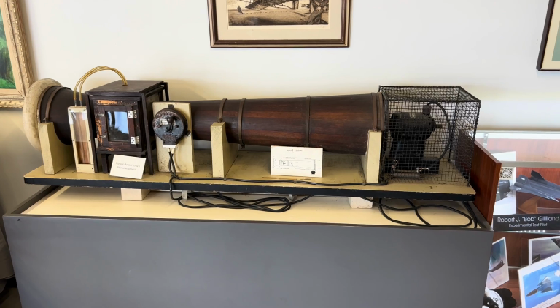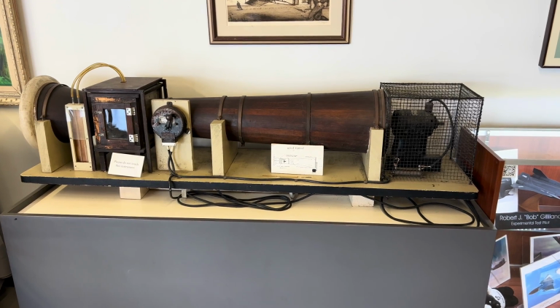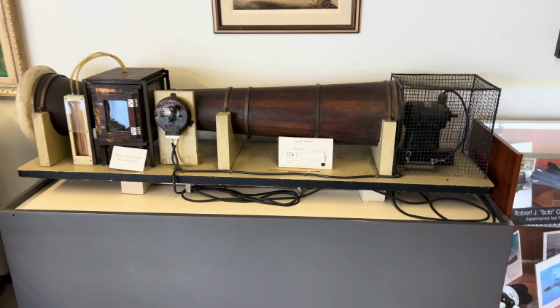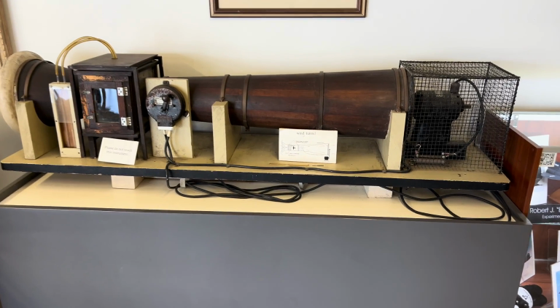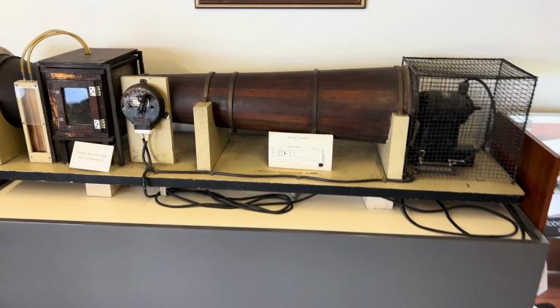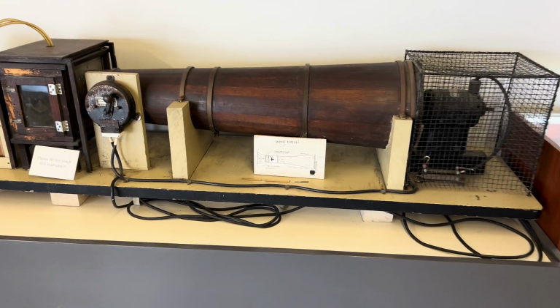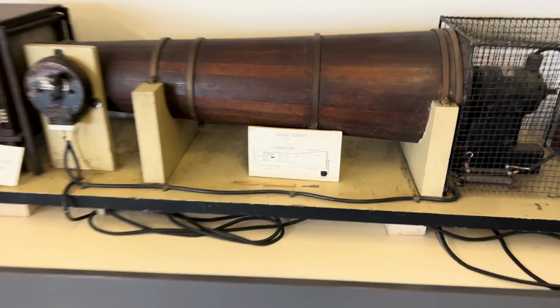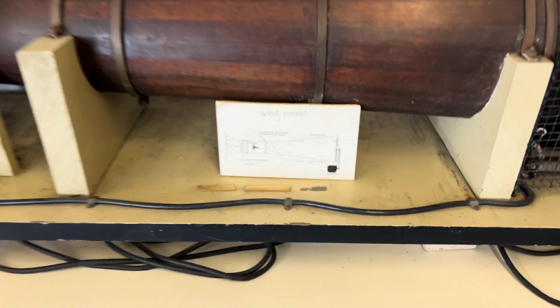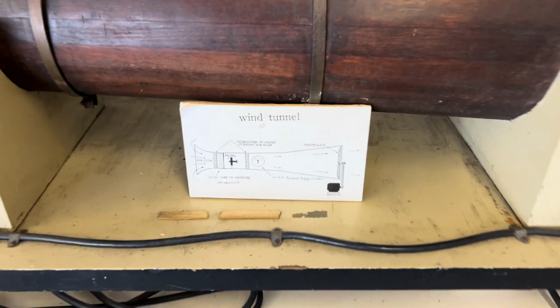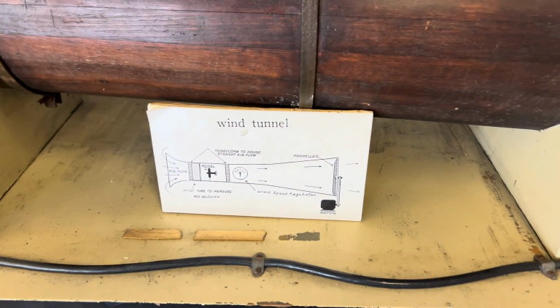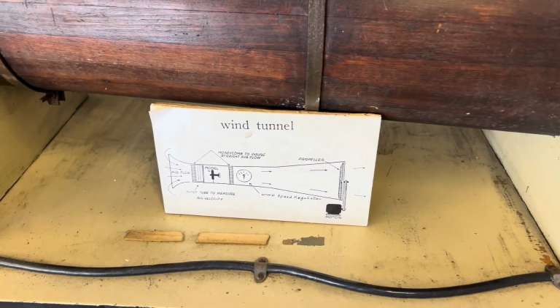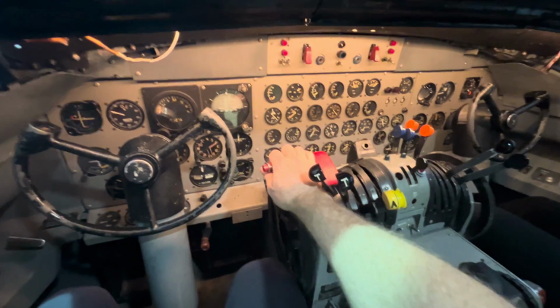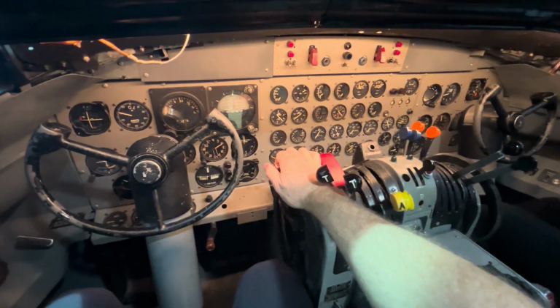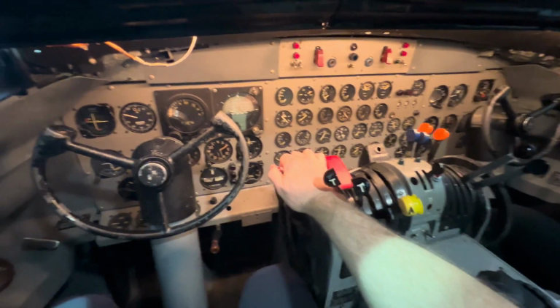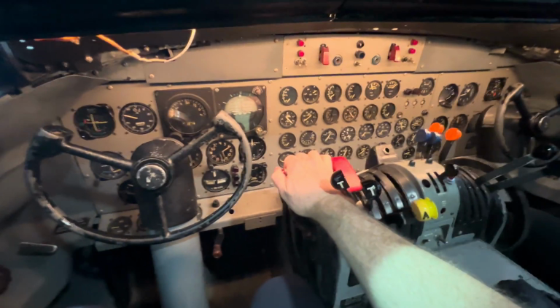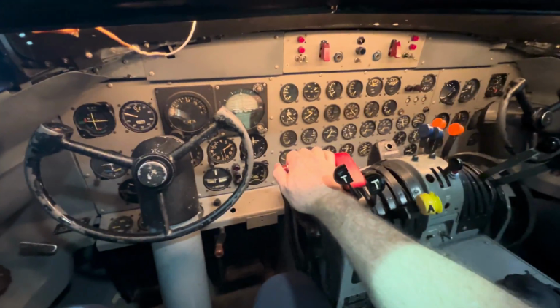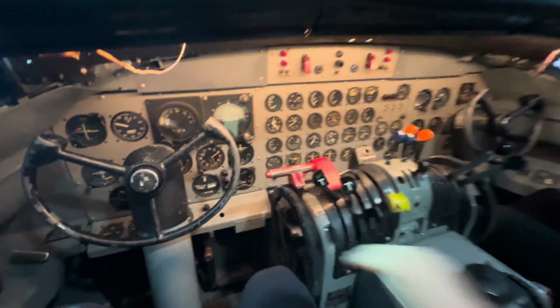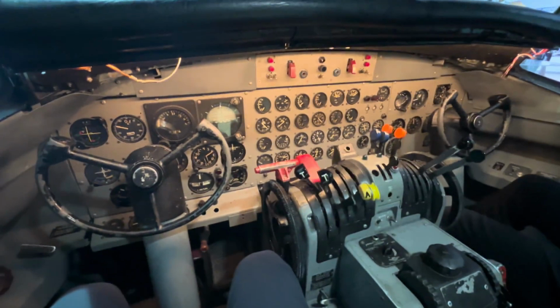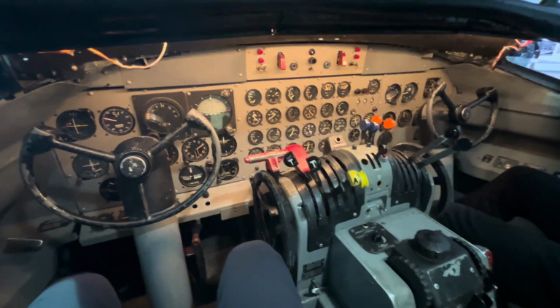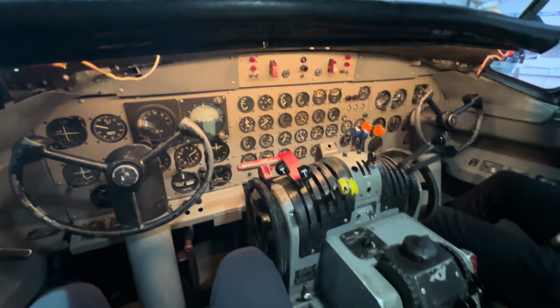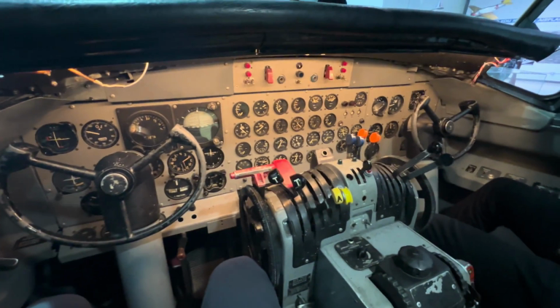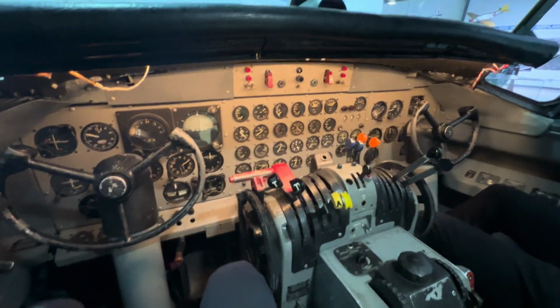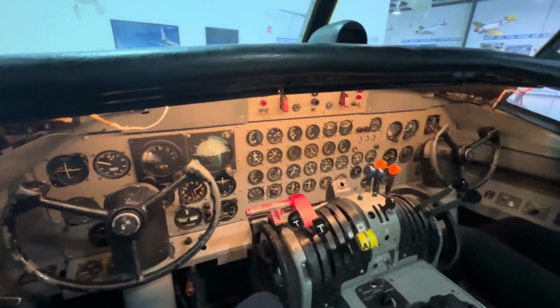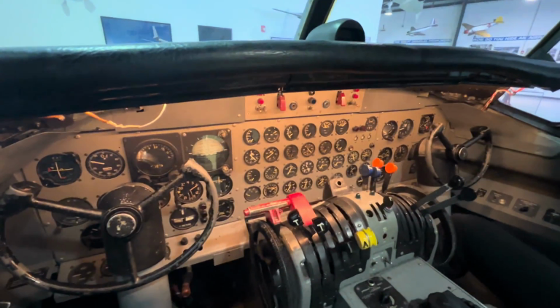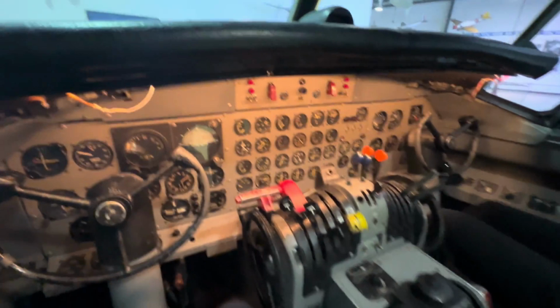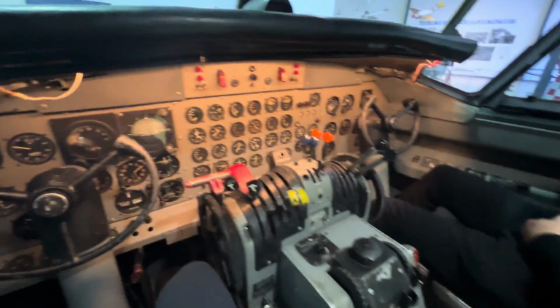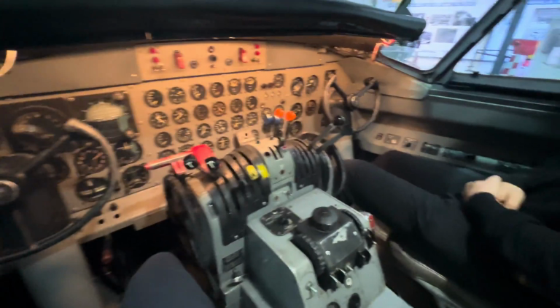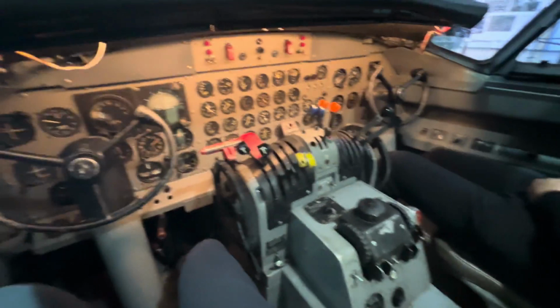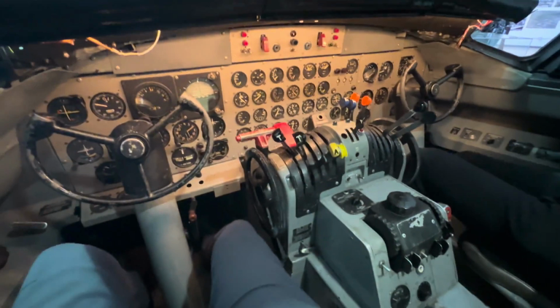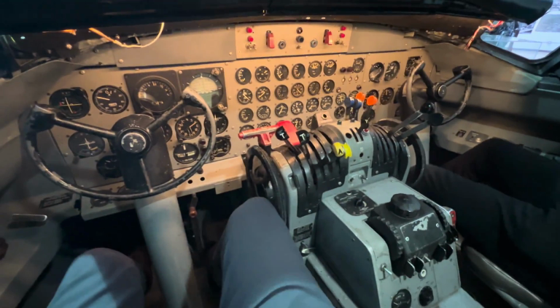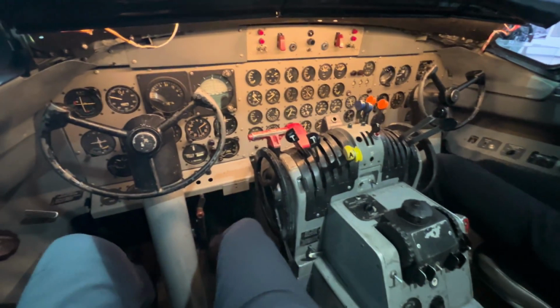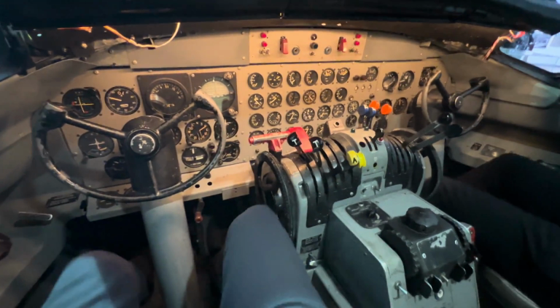They tested it using this little mini wind tunnel, so they did do some wind tunnel testing to prove it before they flew it. And here's a look at a modern airplane — or maybe not so modern anymore. But man, it sure came a long way in a fast time after they got that thing off the ground.